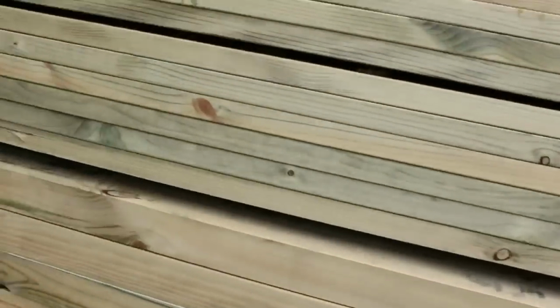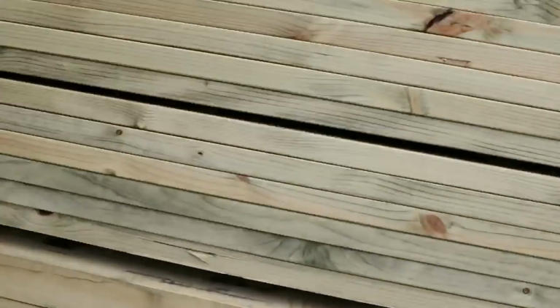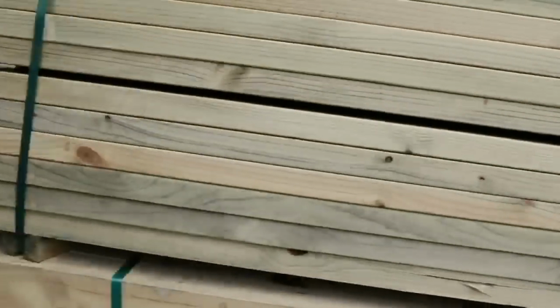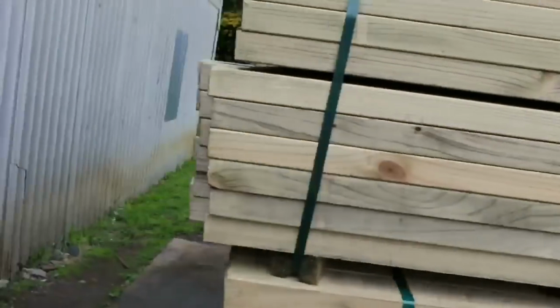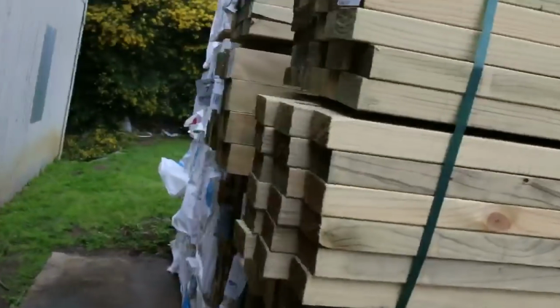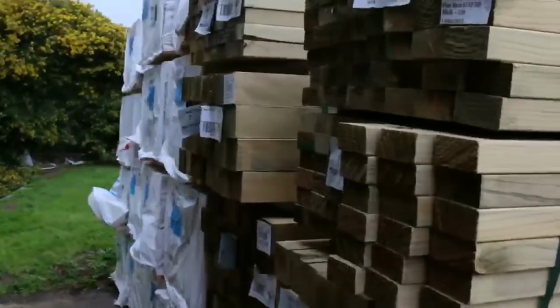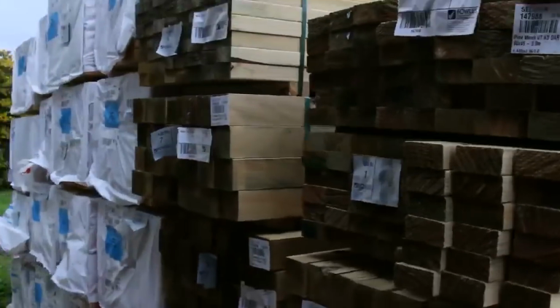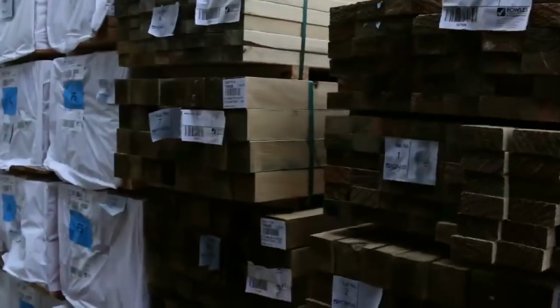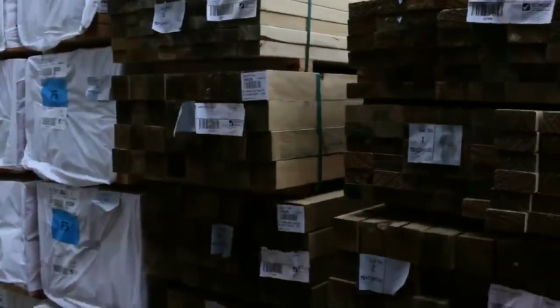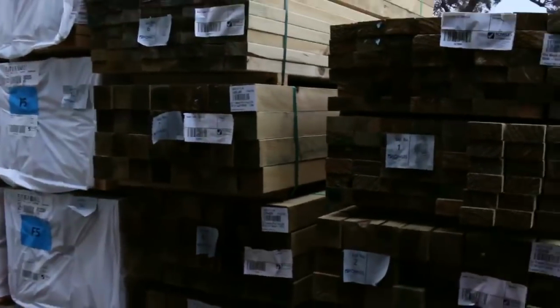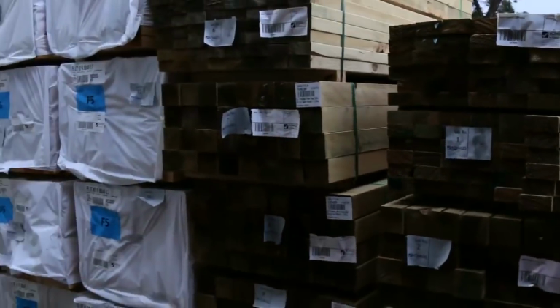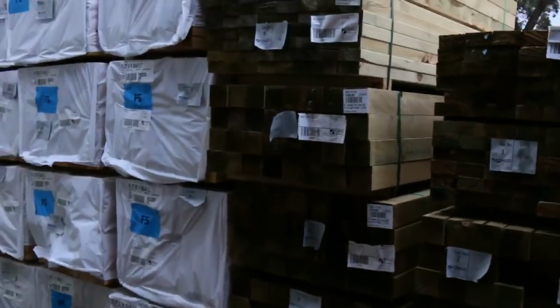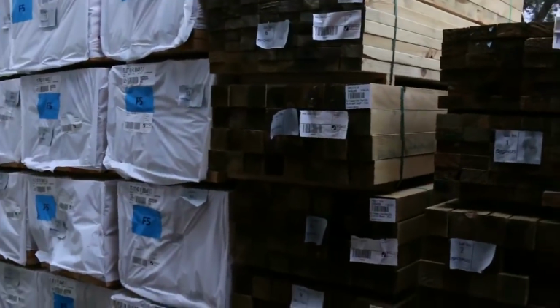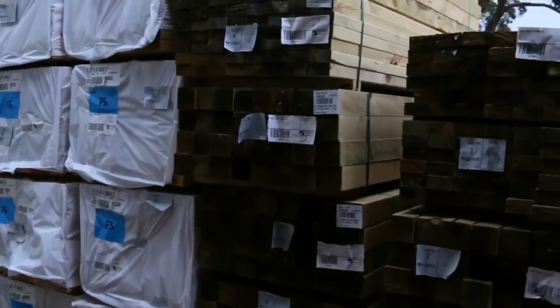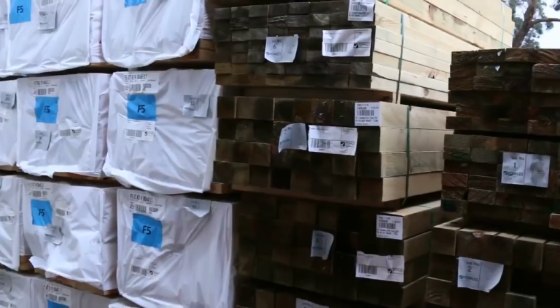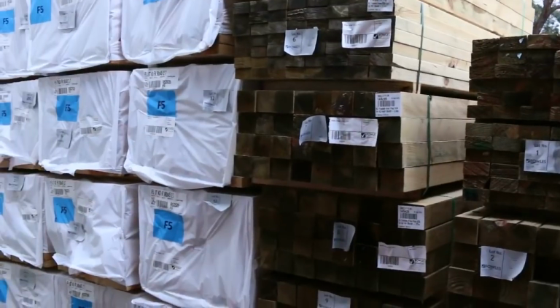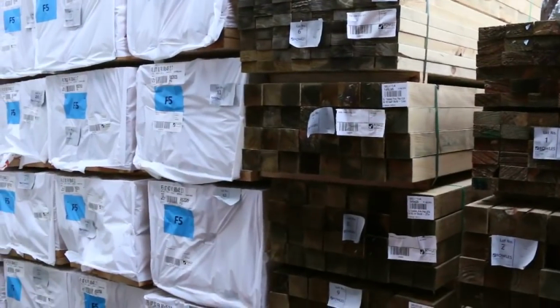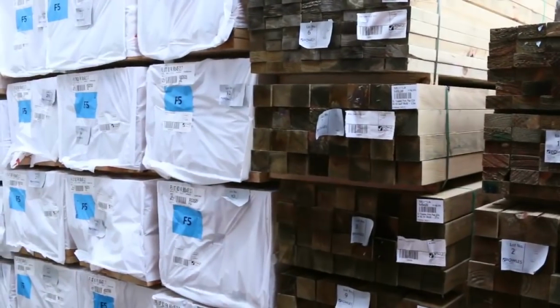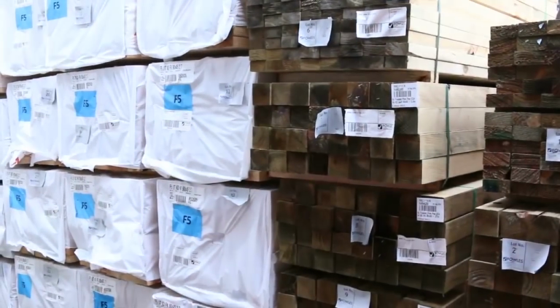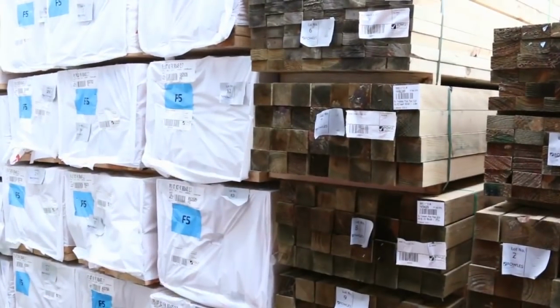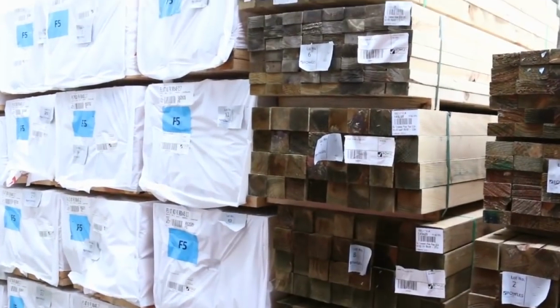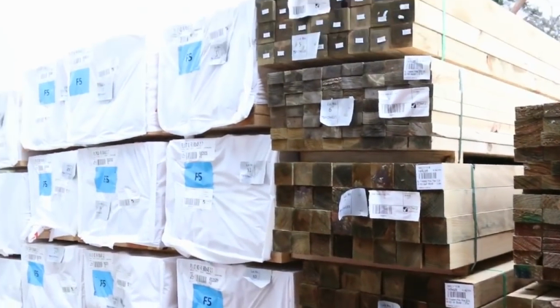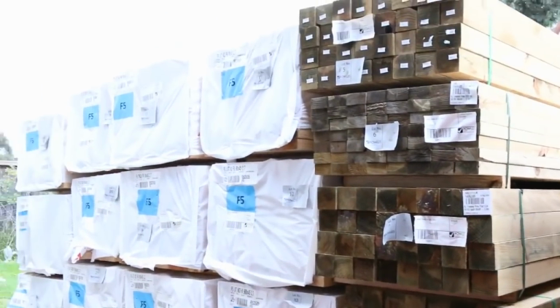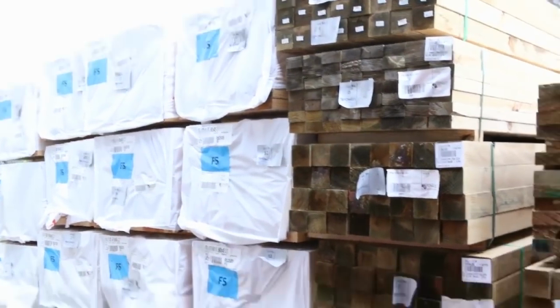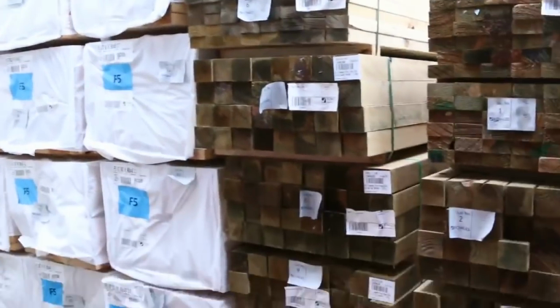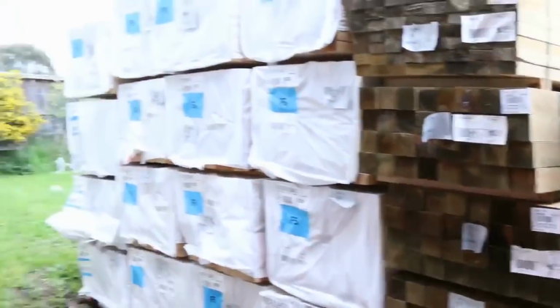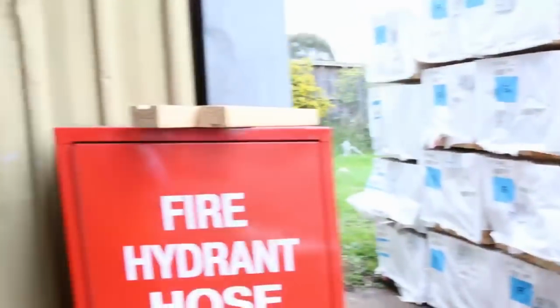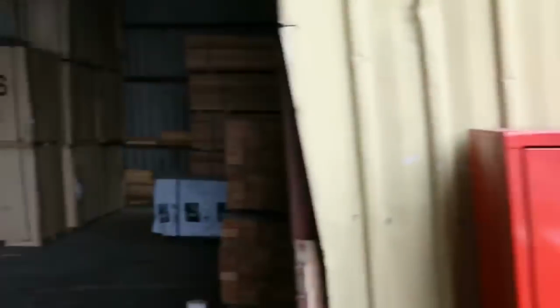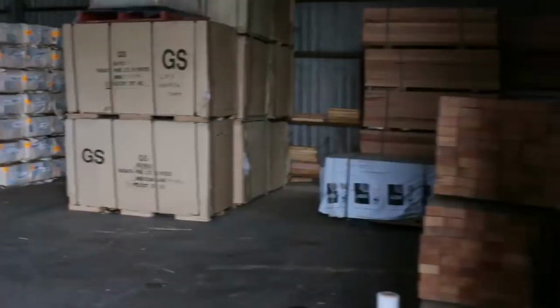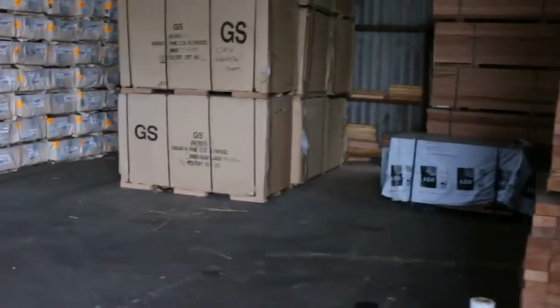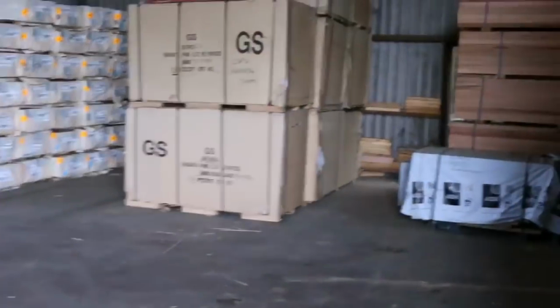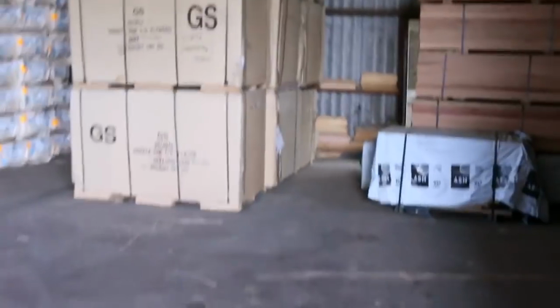More treated pine as you can see — posts — and then we've got some 90x45 2.7 studs right towards the start. Alright, plenty outside, and heaps inside as well, let's walk through and have a look.